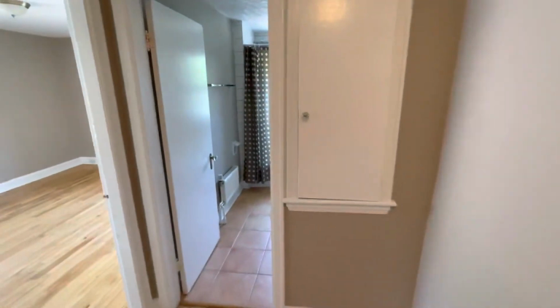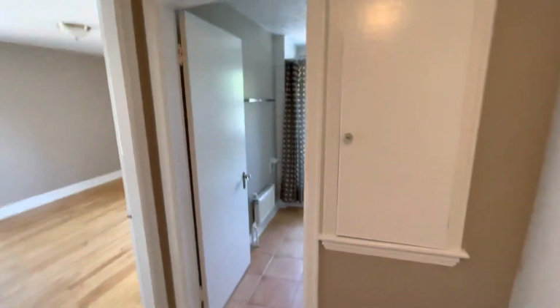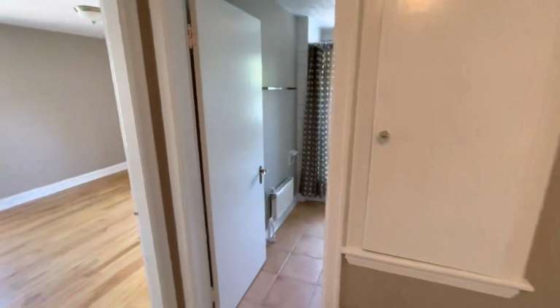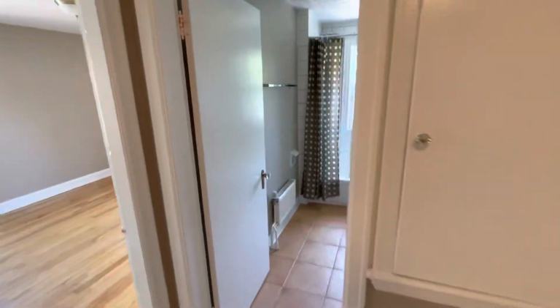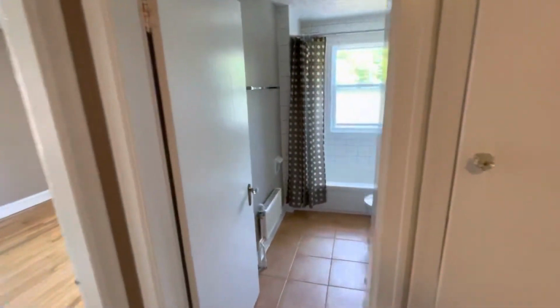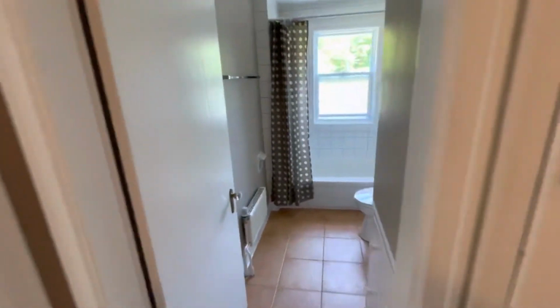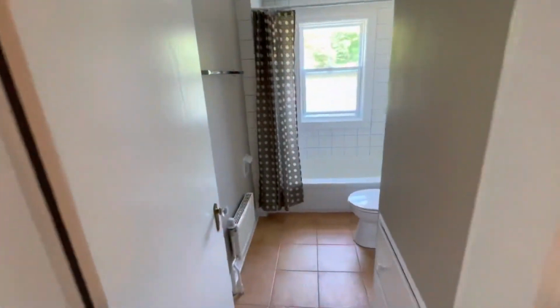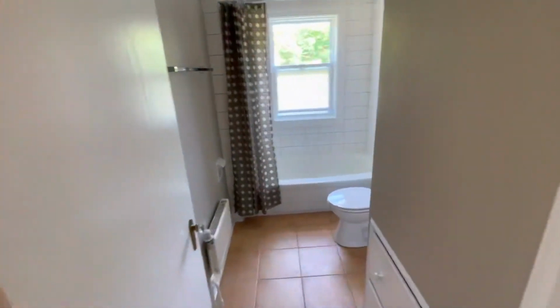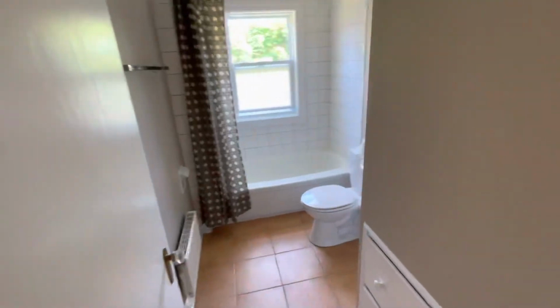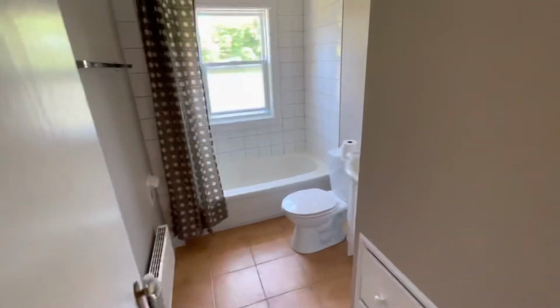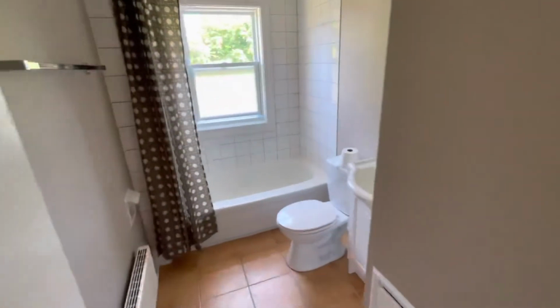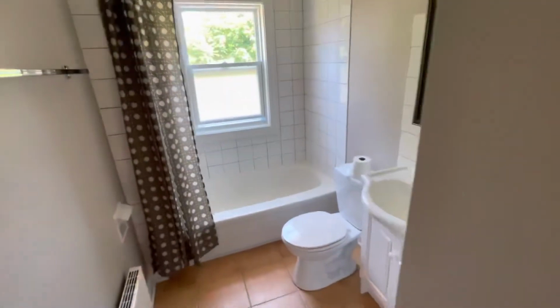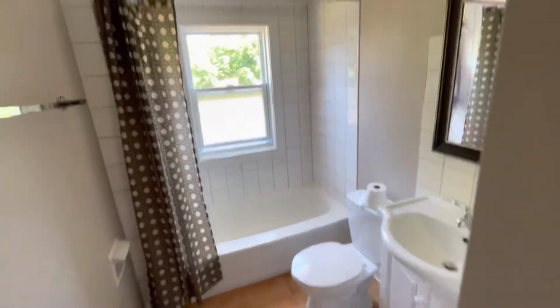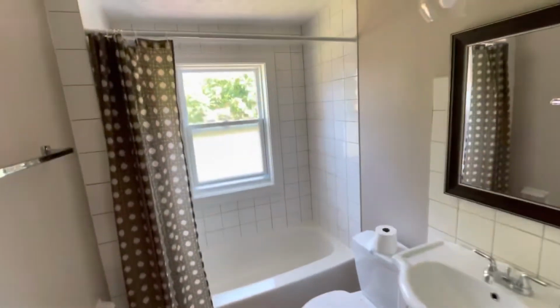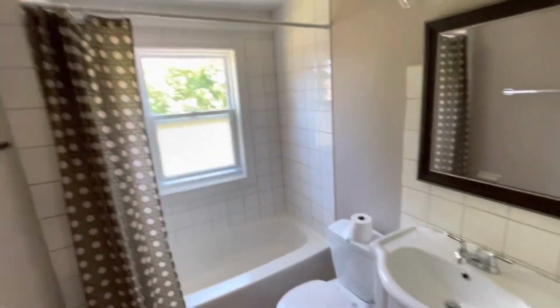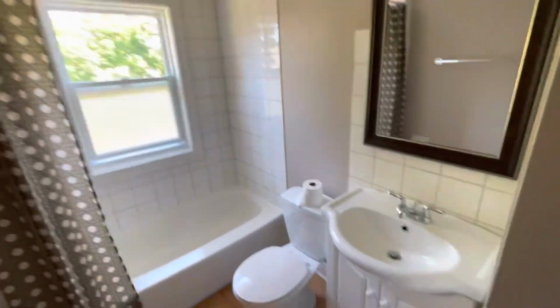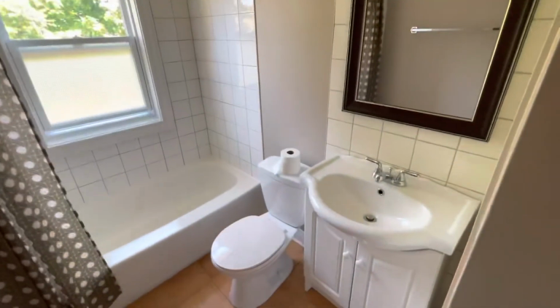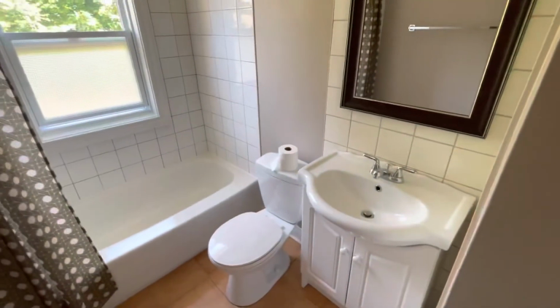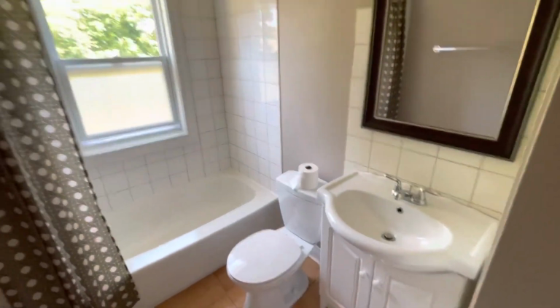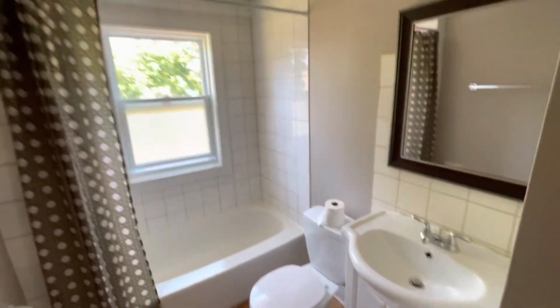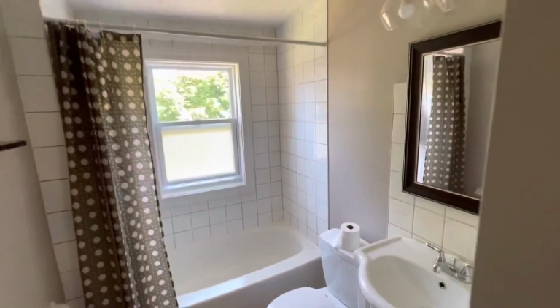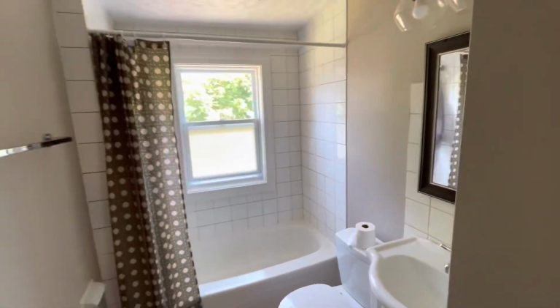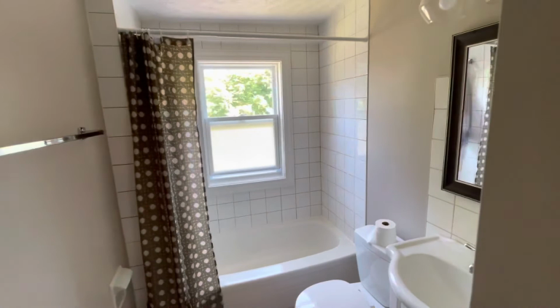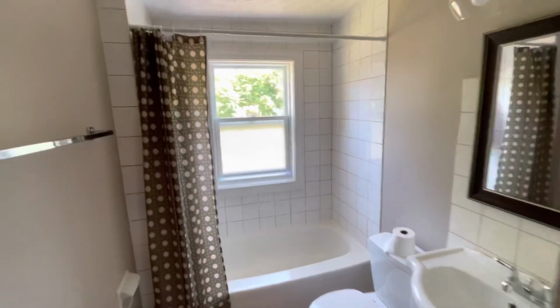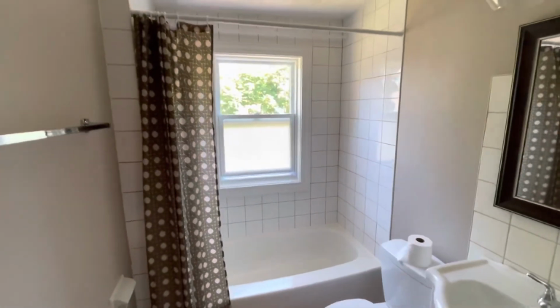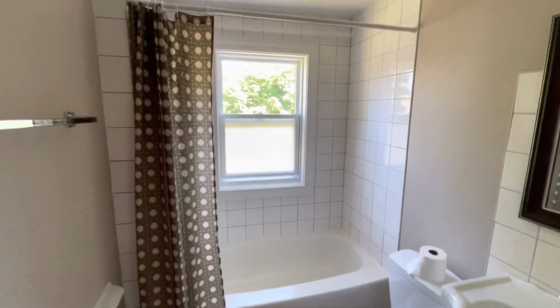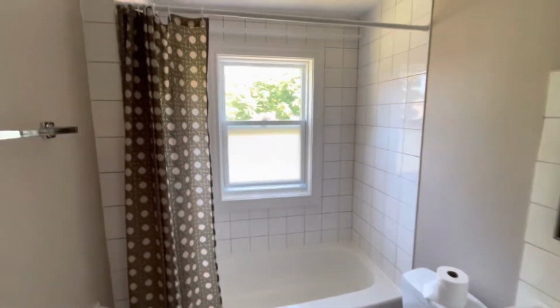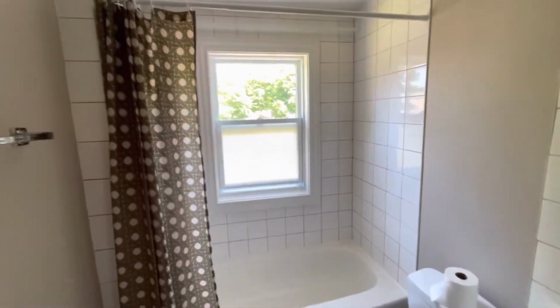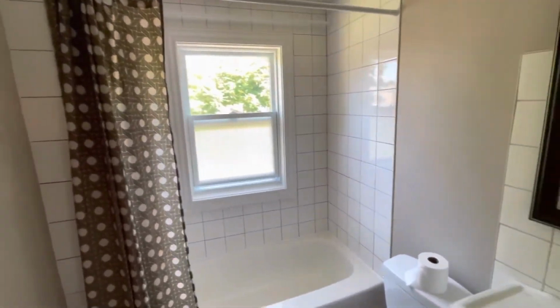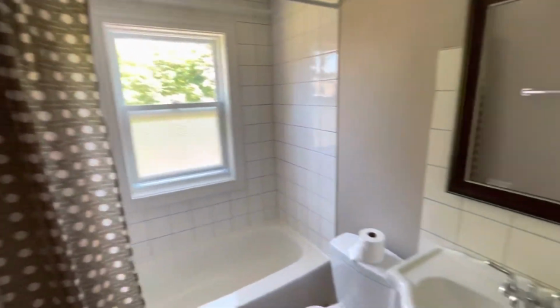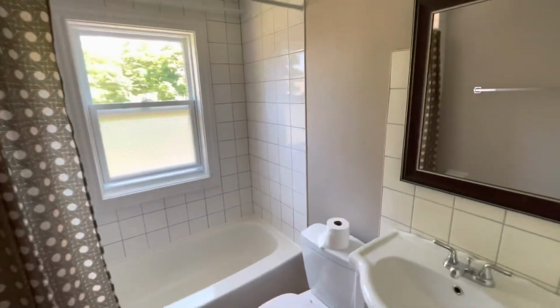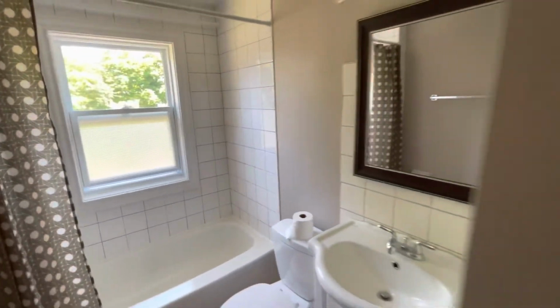Finally, we have your bathroom. It's a full bath with tub, shower, enclosure and vanity with a window for plenty of daylight.